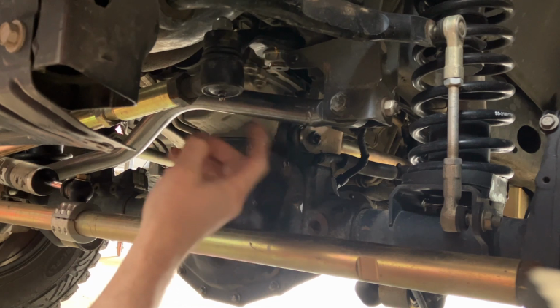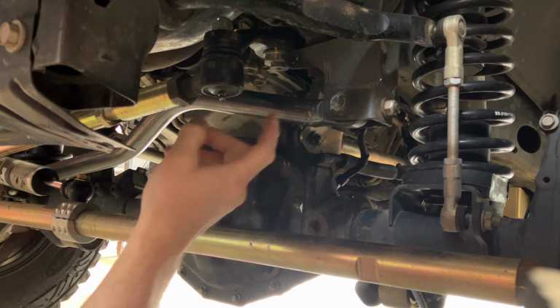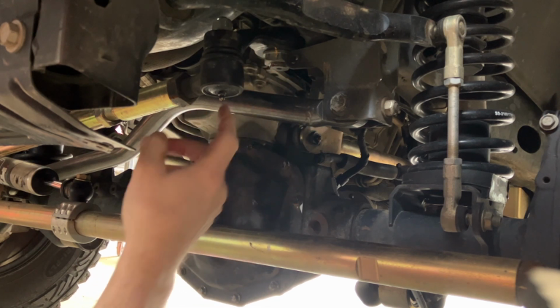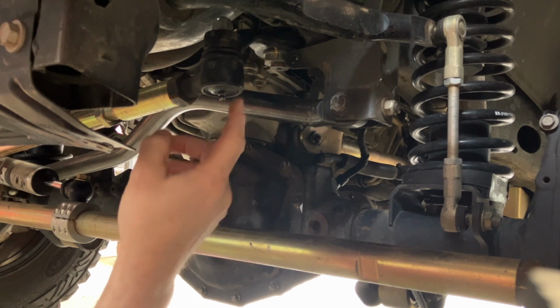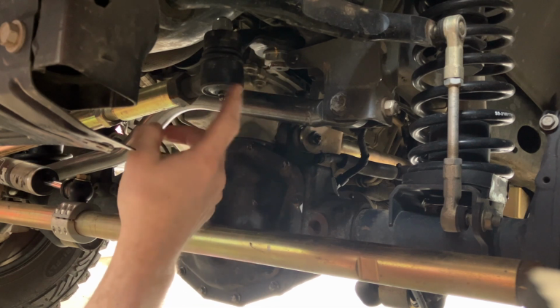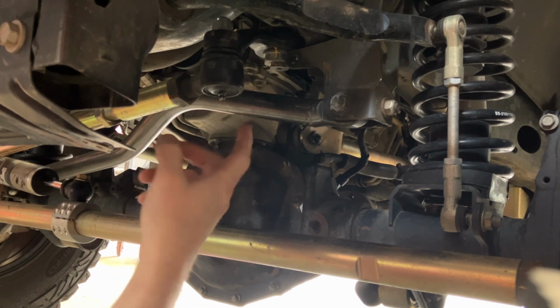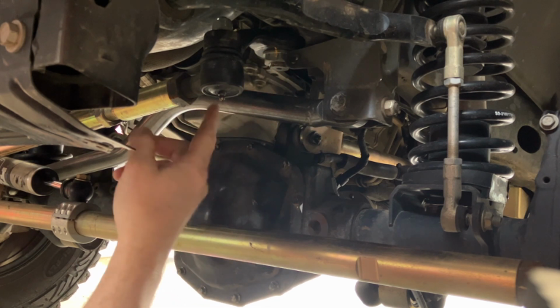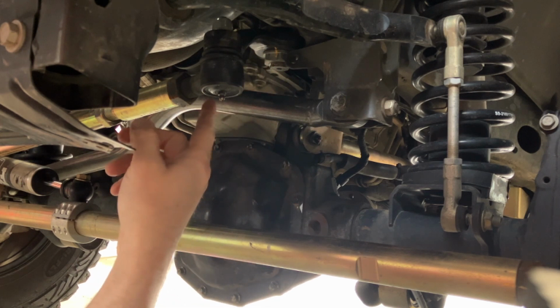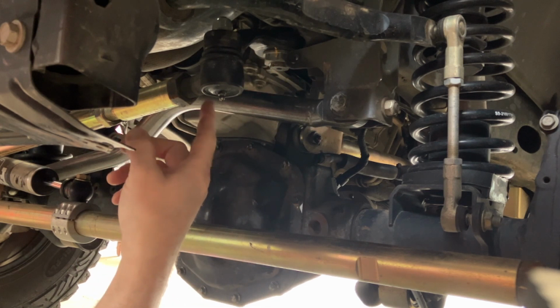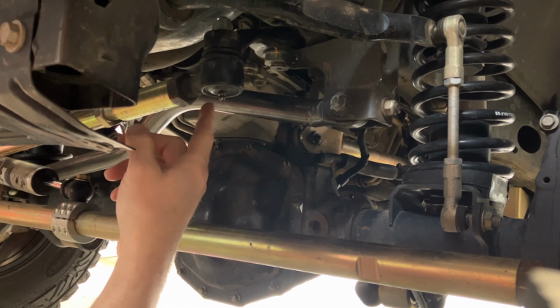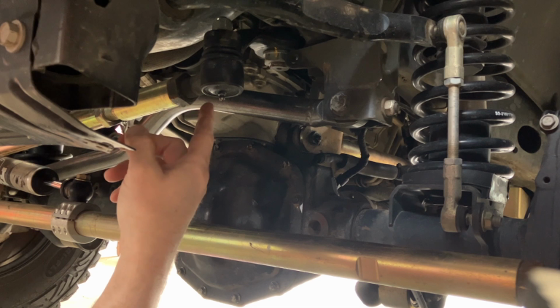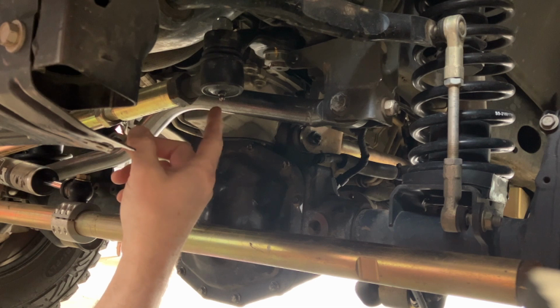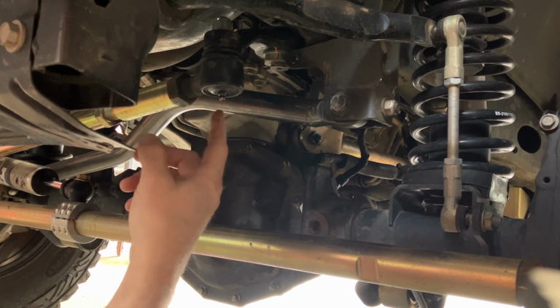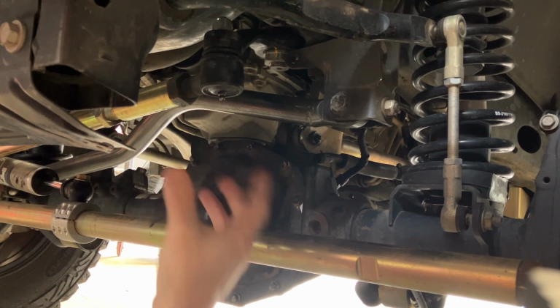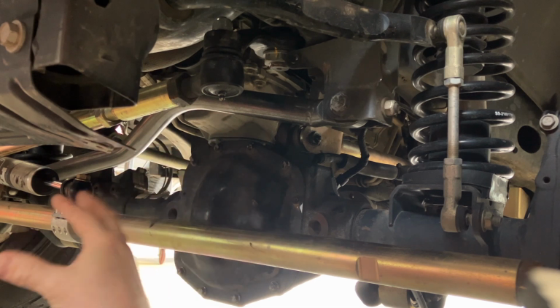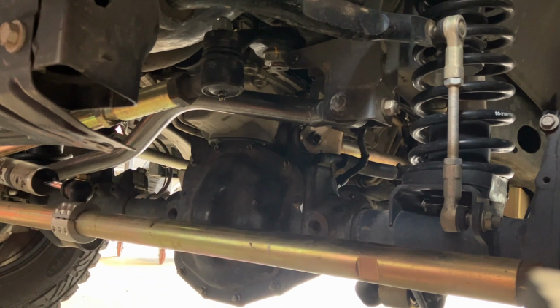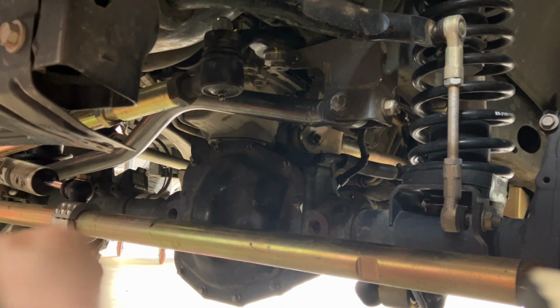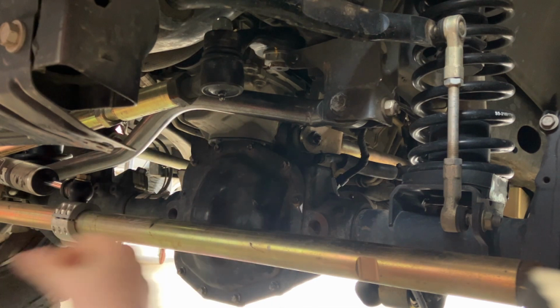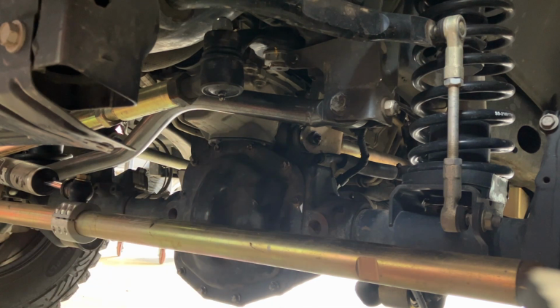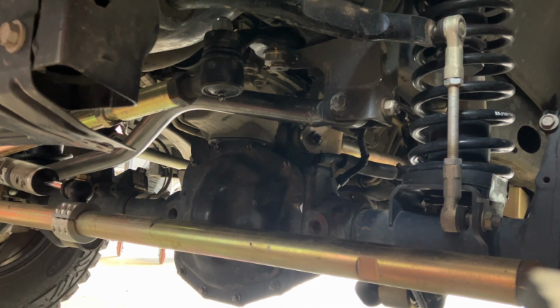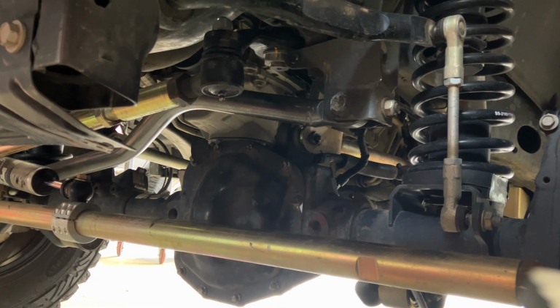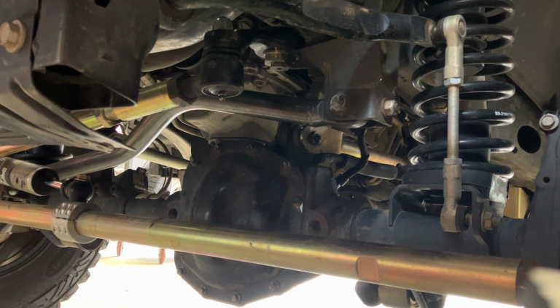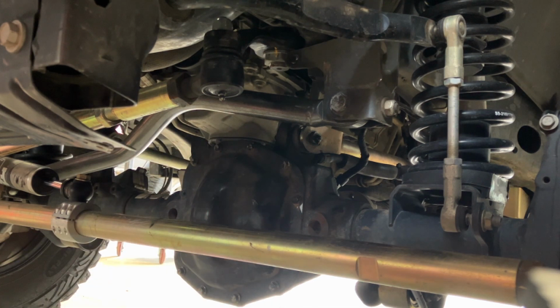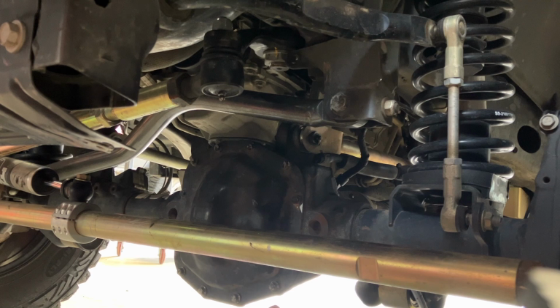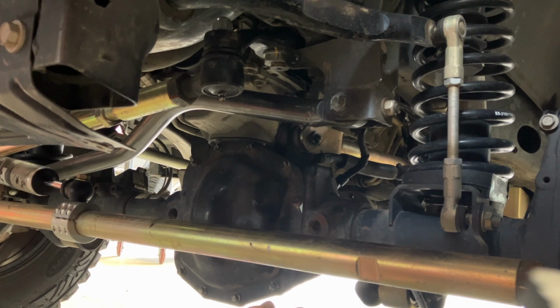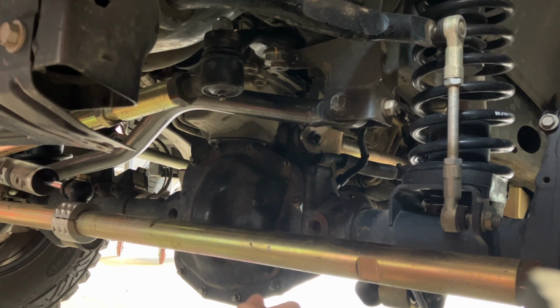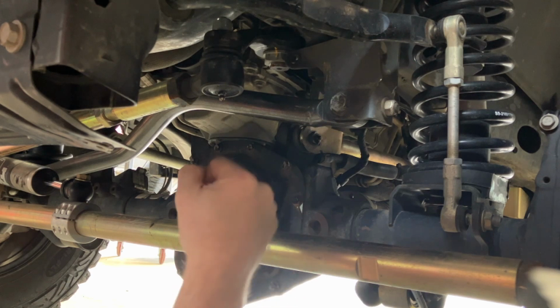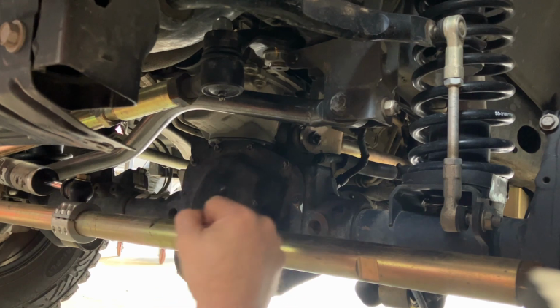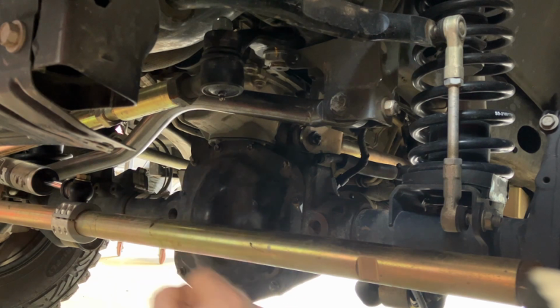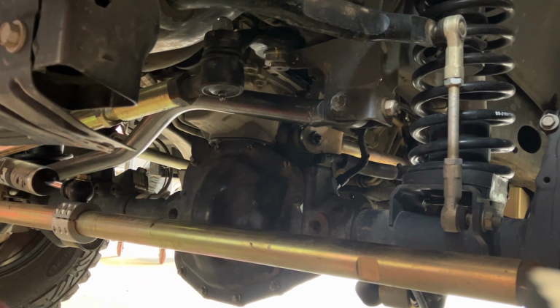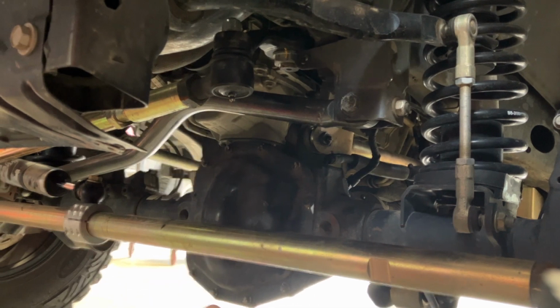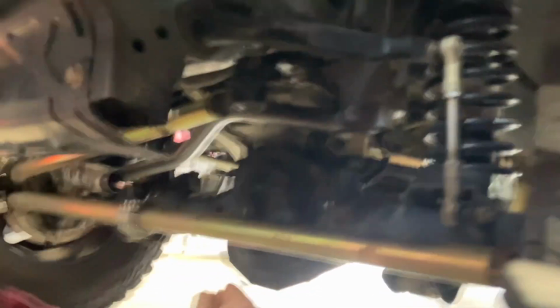A lot of these new modern fancy tie rod ends have a little bit of spring loading in them. And sometimes they'll look totally fine with what I historically have used to diagnose tie rod ends, which is turning the wheel back and forth really fast.